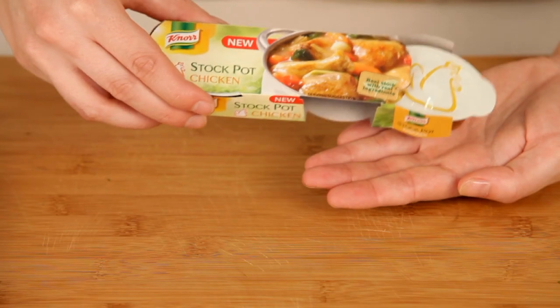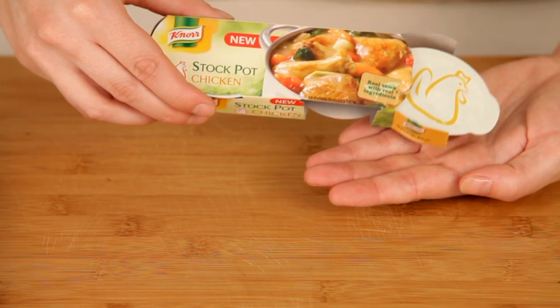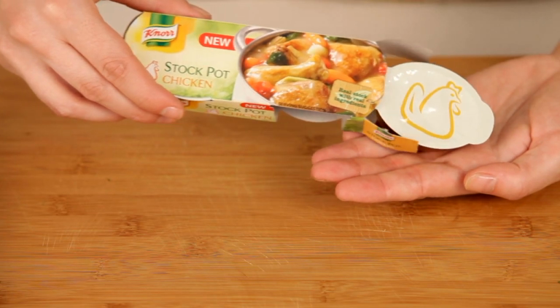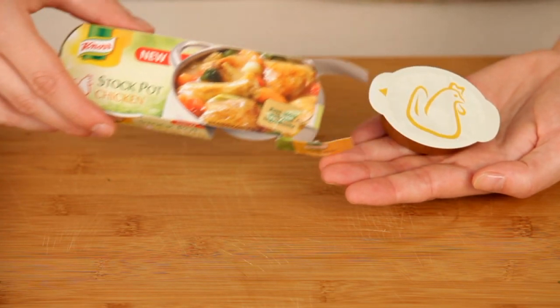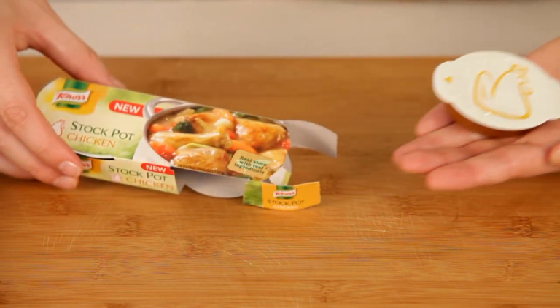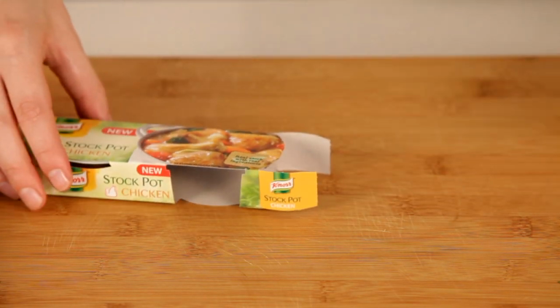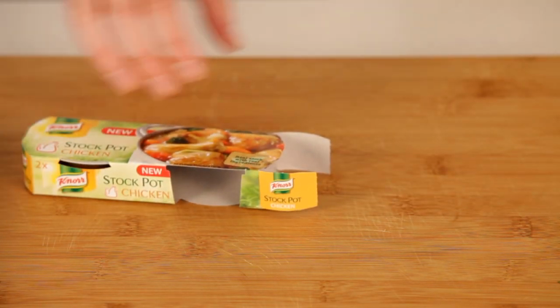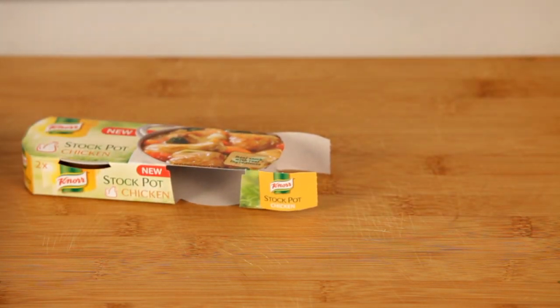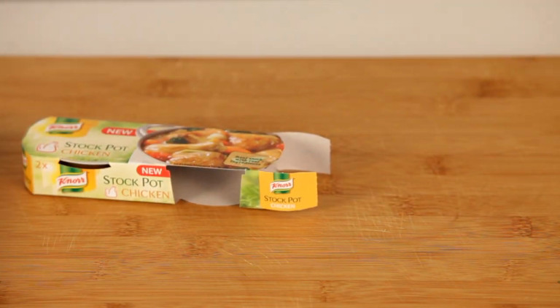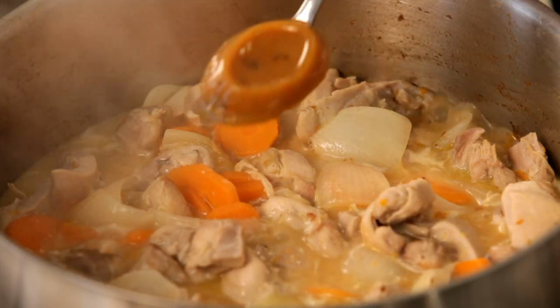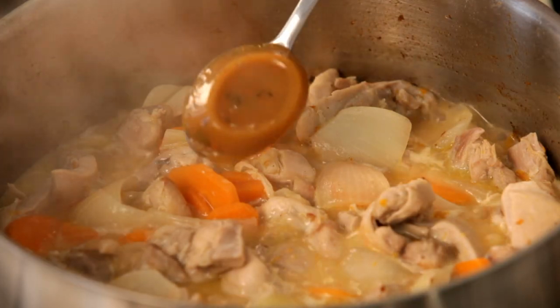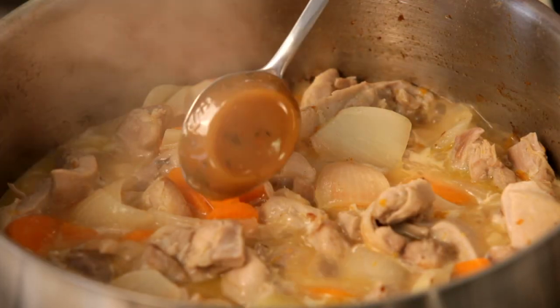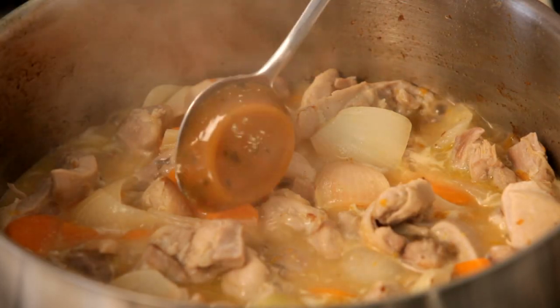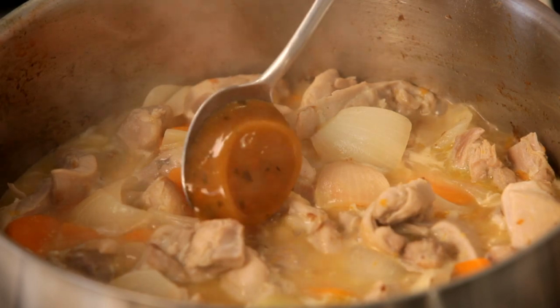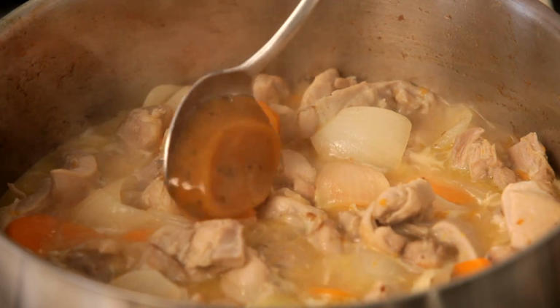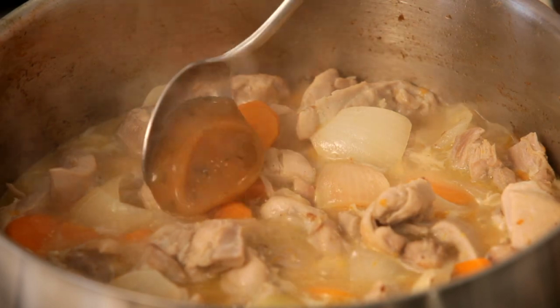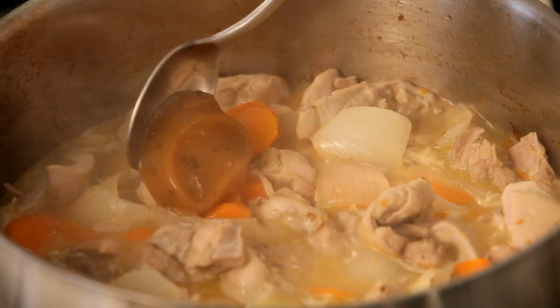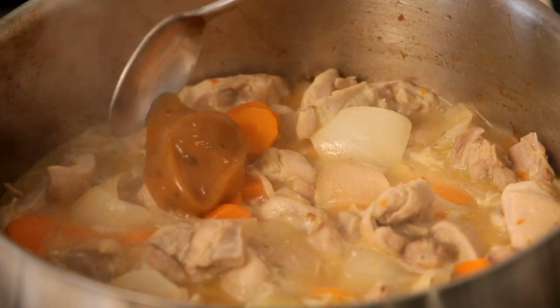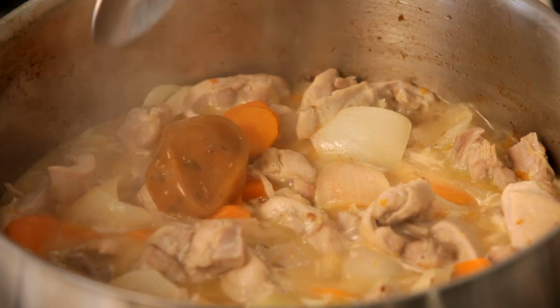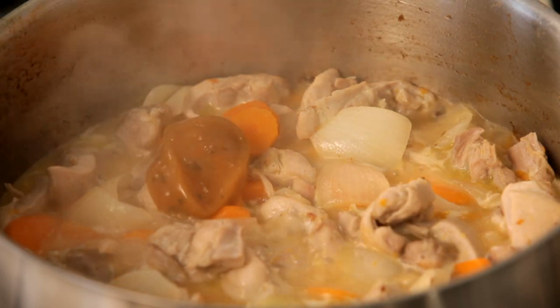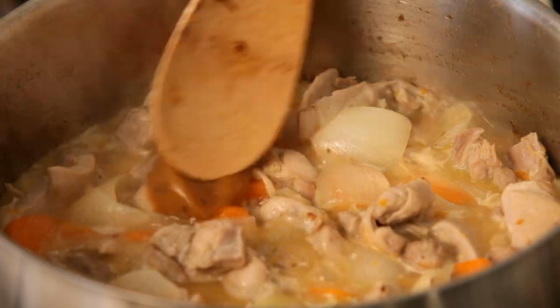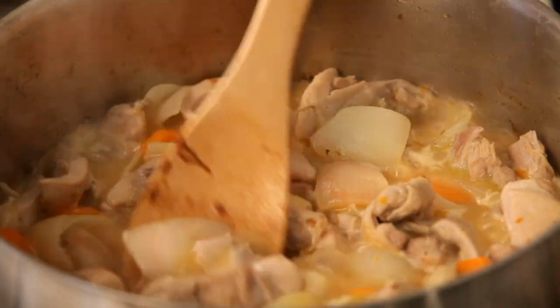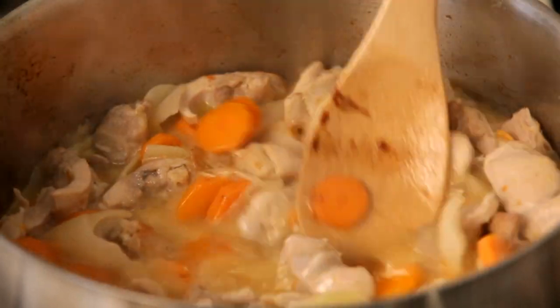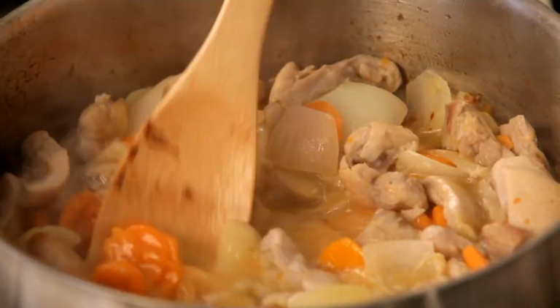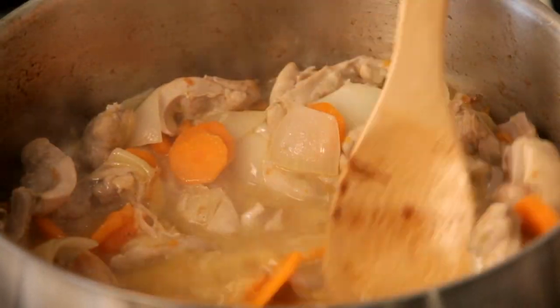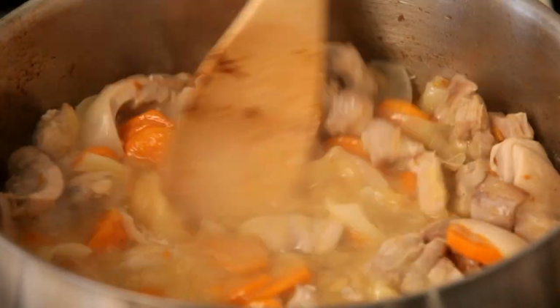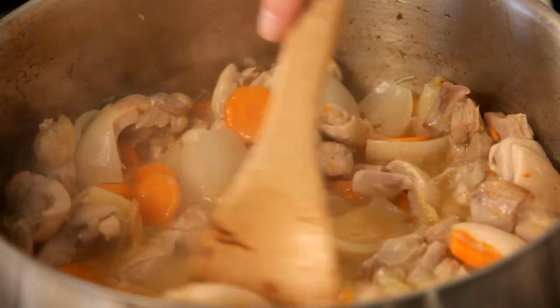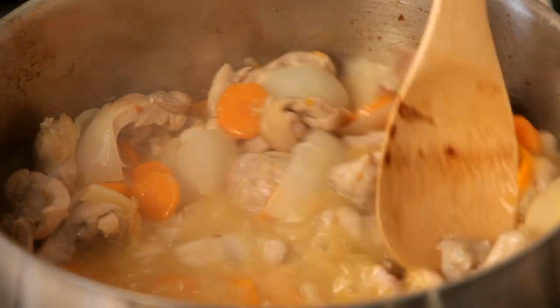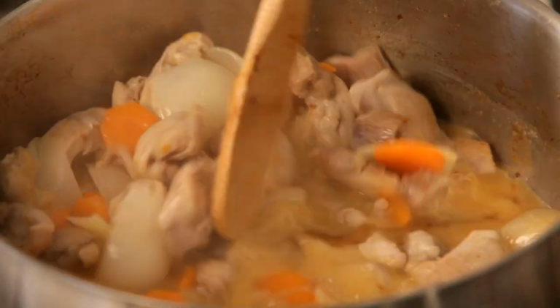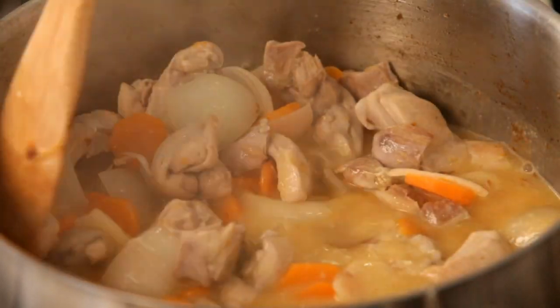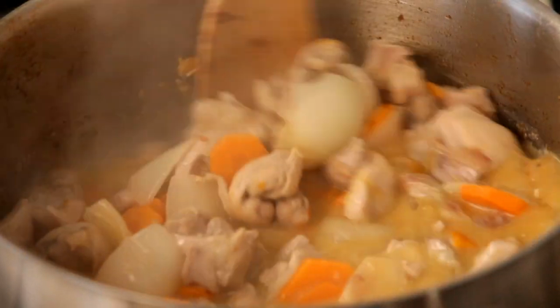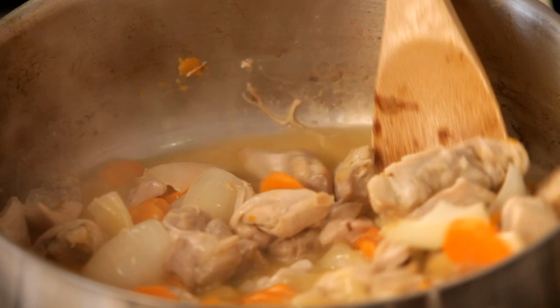Next, to enhance all the natural flavors in your dish, we add the Knorr chicken stock pot. Let this simmer uncovered for about 15 minutes.